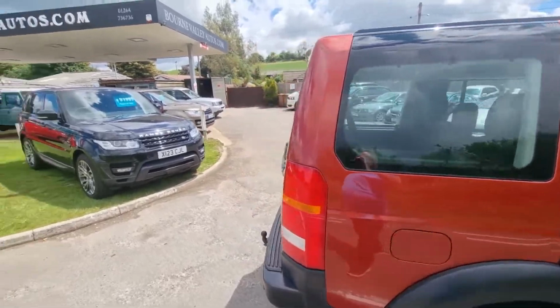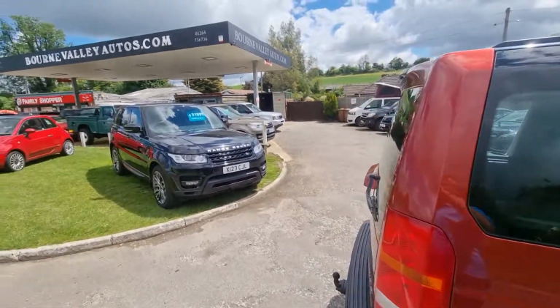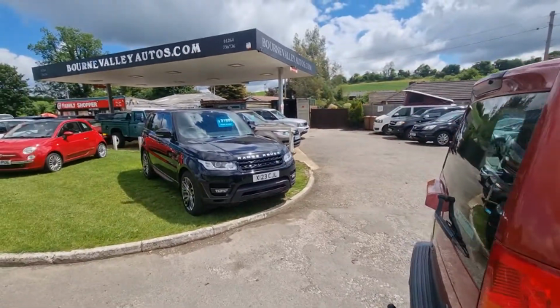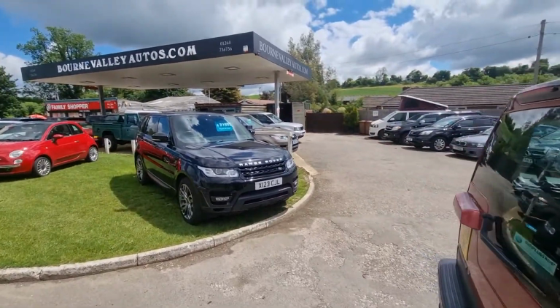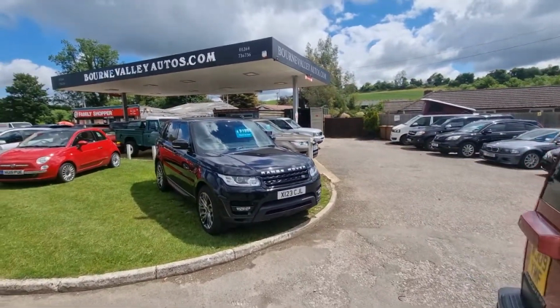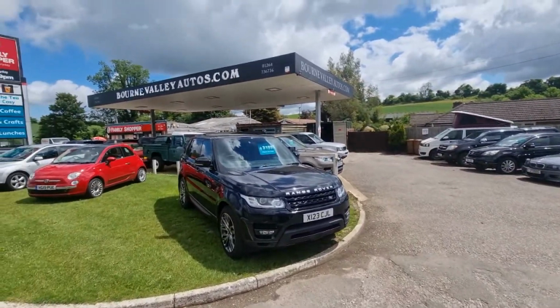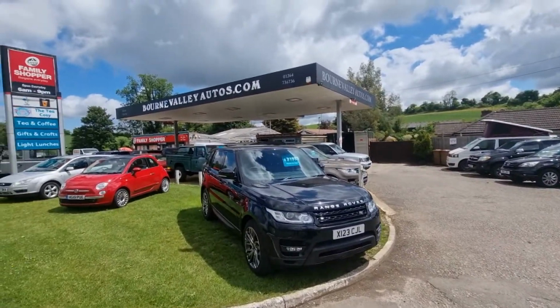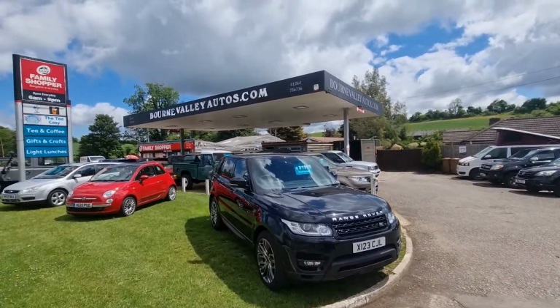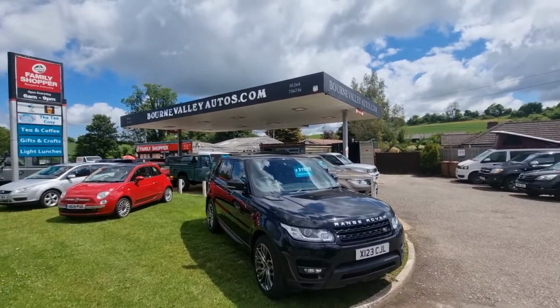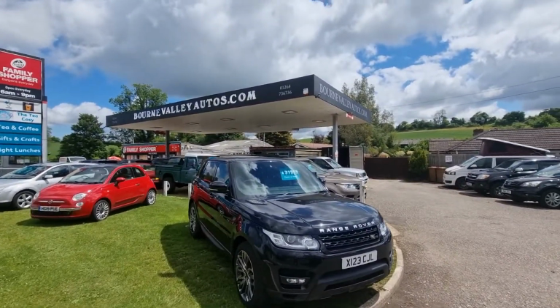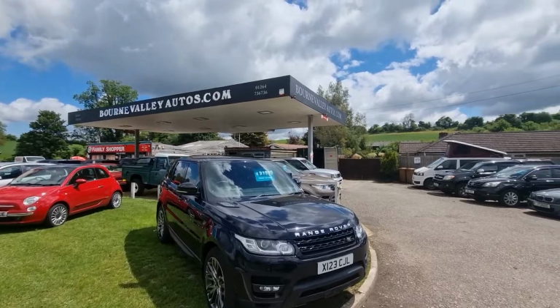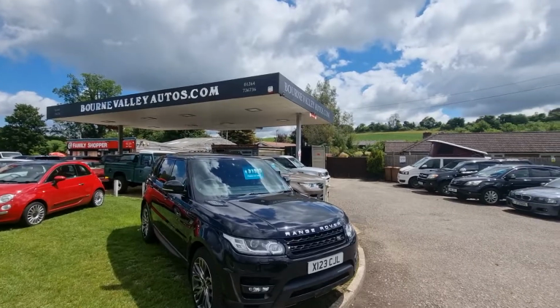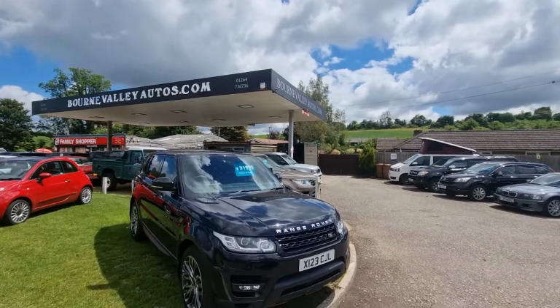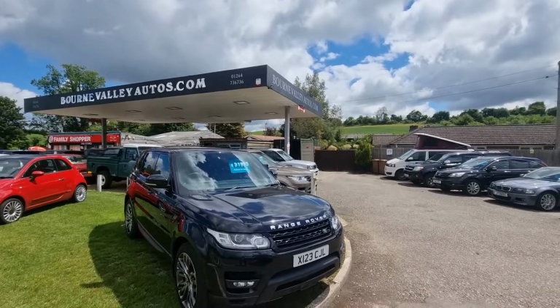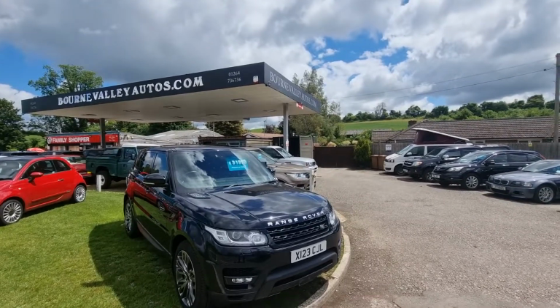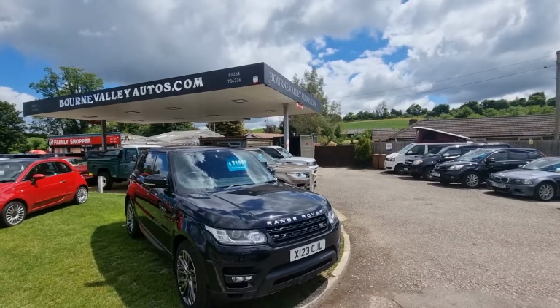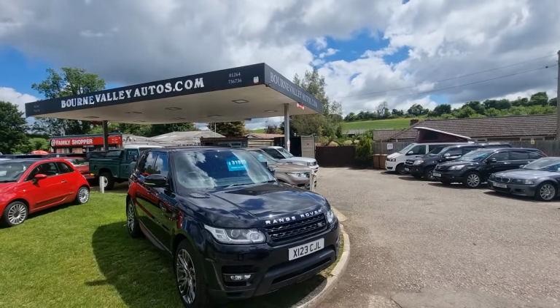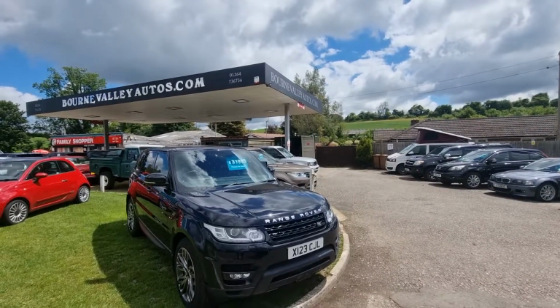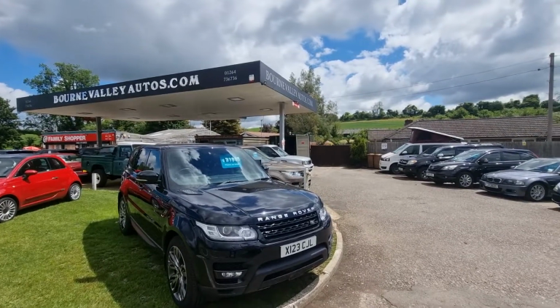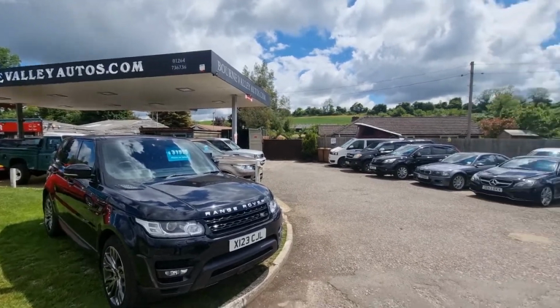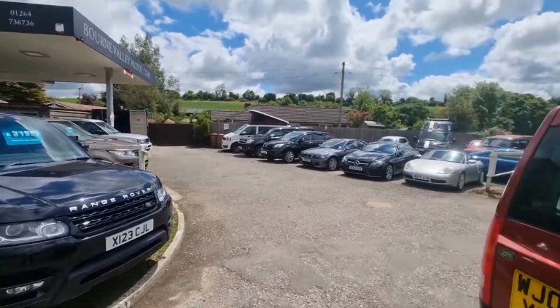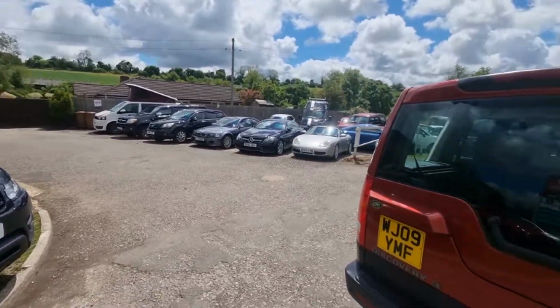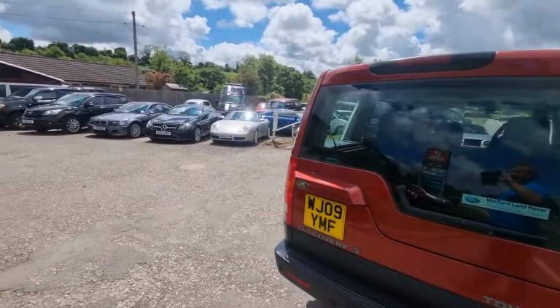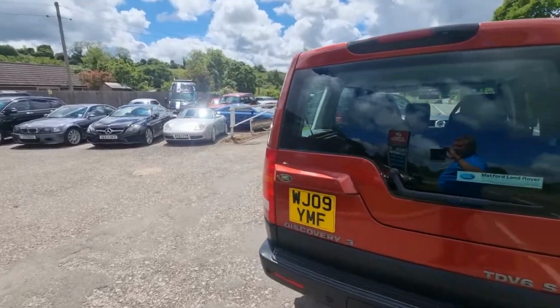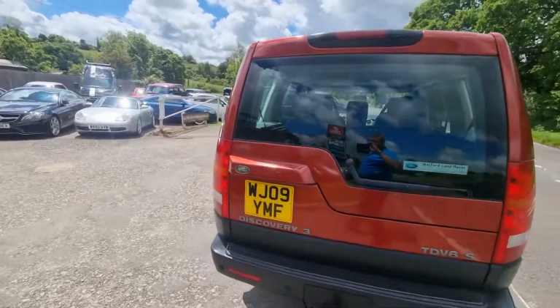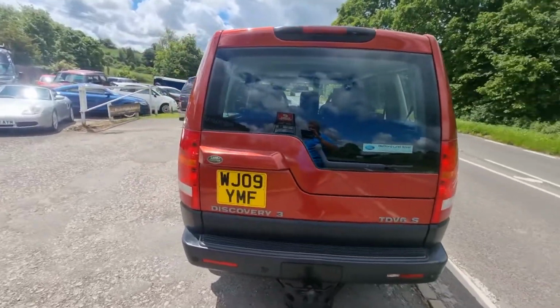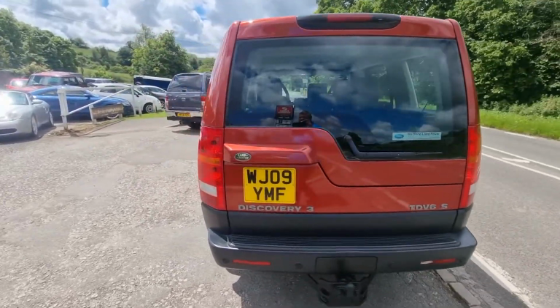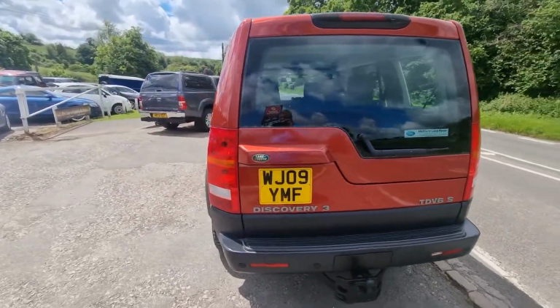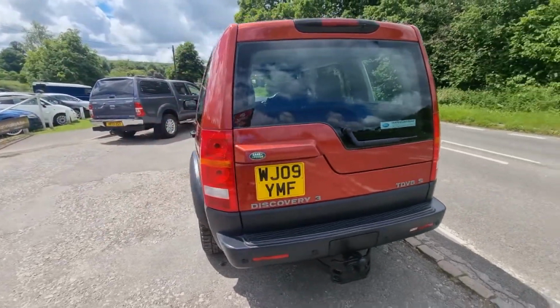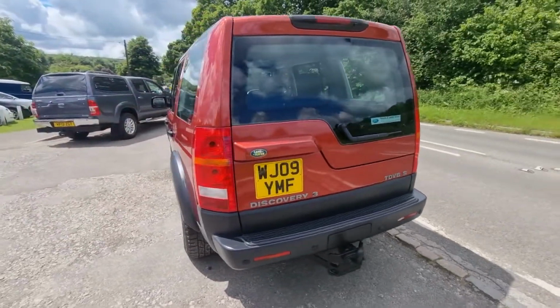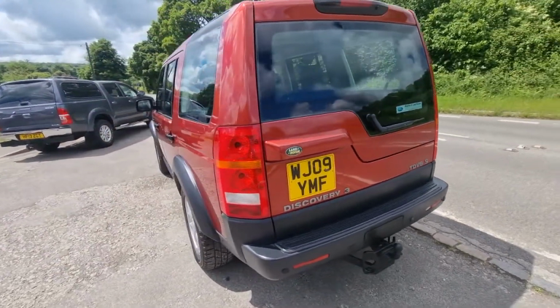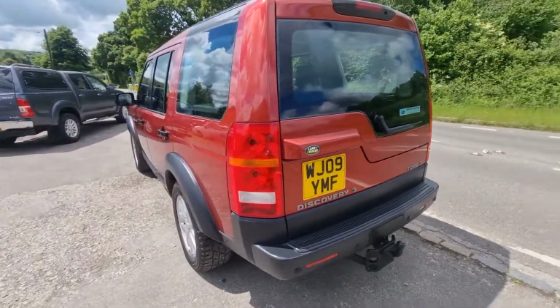By the way, do check out our reviews at Bourdon Valley Autos.com — got about 180 reviews on there now. You'll see what we're like to deal with. Sounds cheesy, but we've been here 23 years, selling nice cars to nice people.